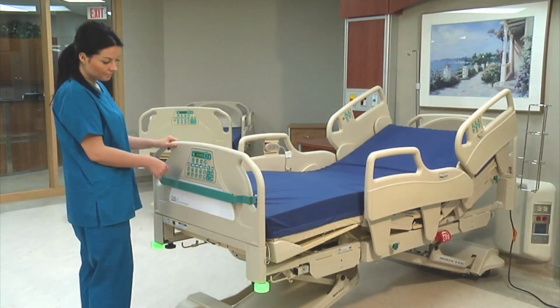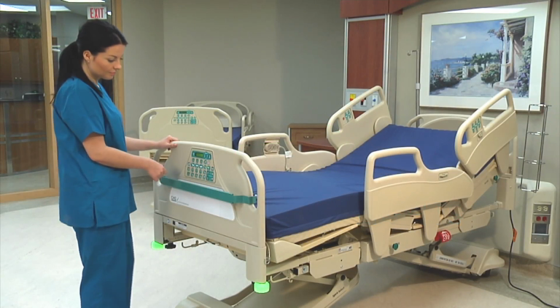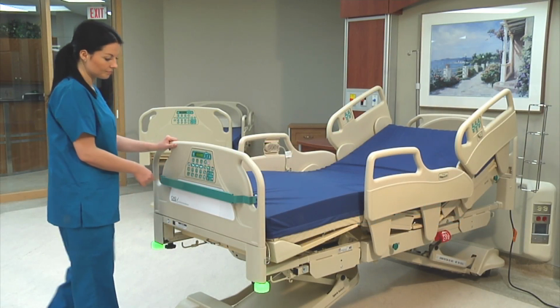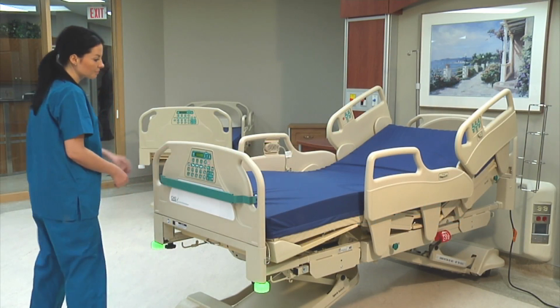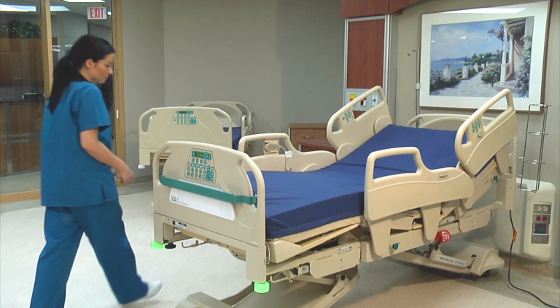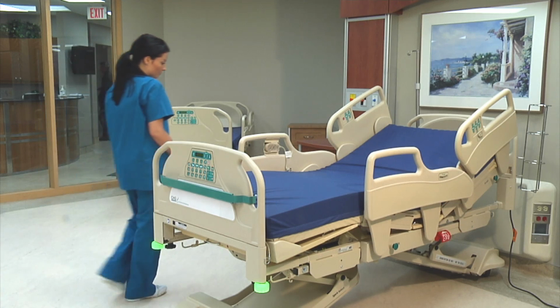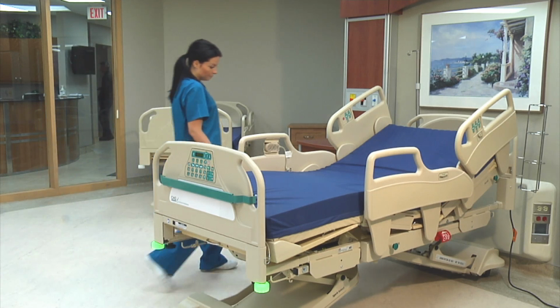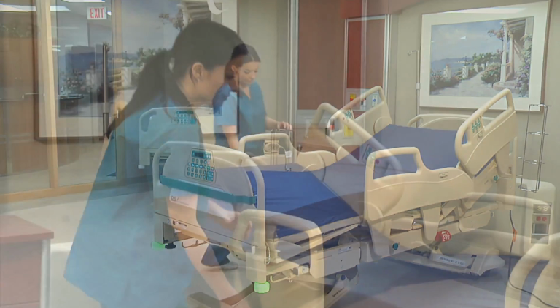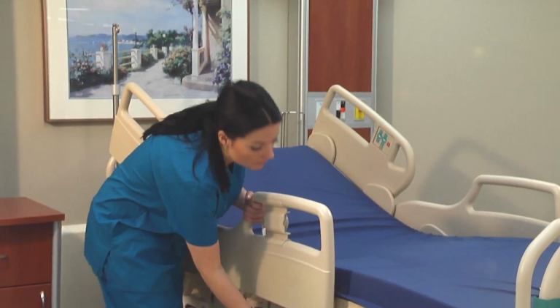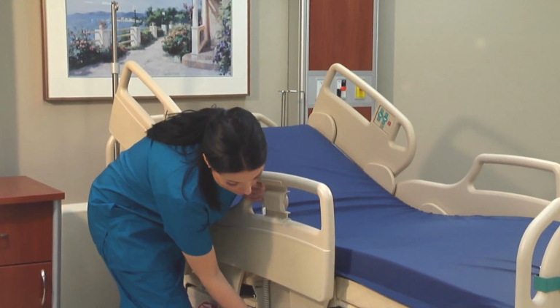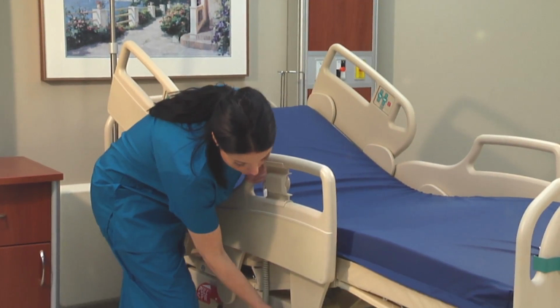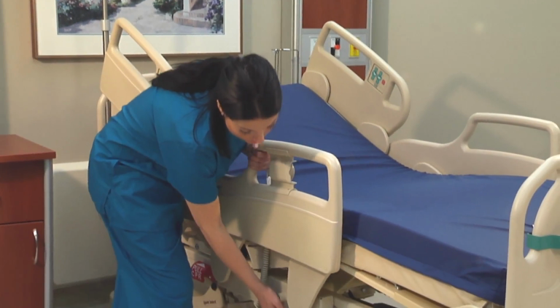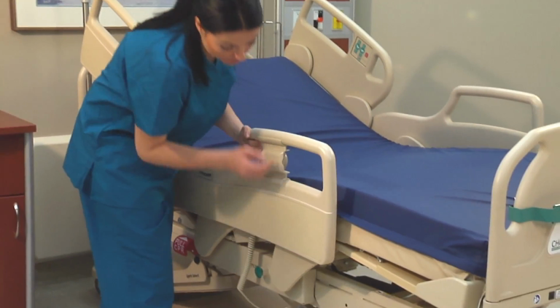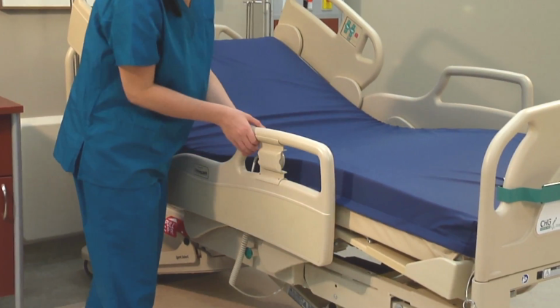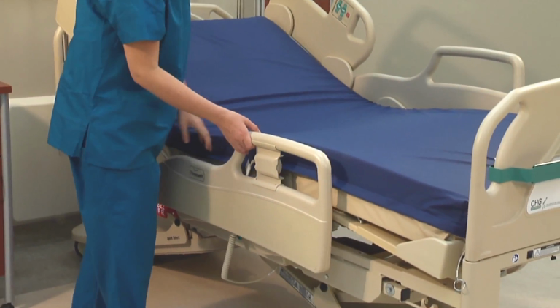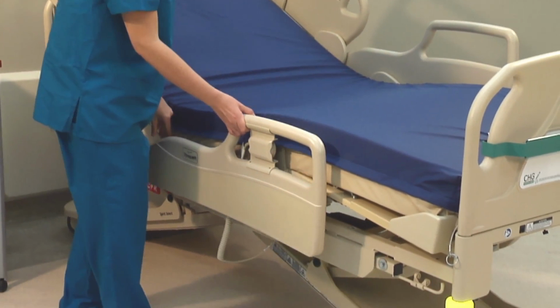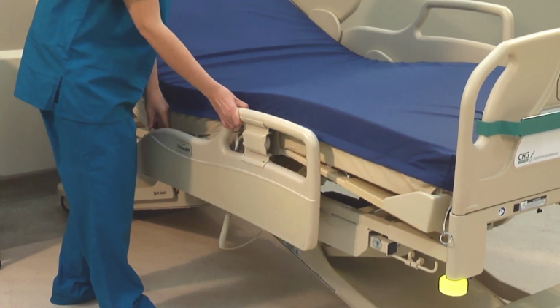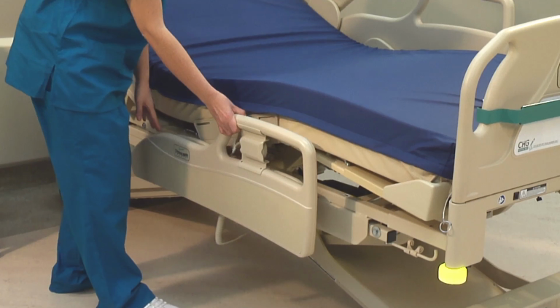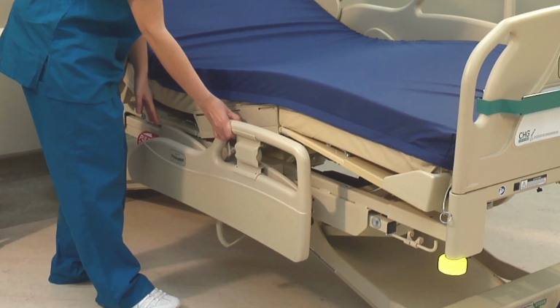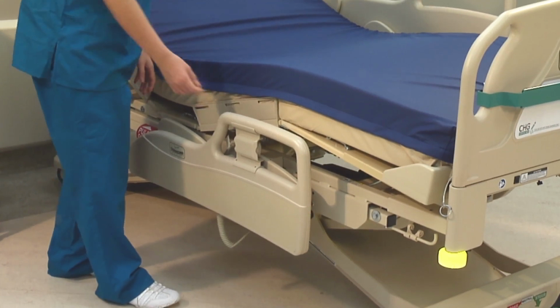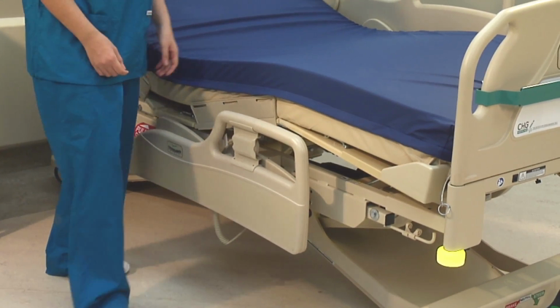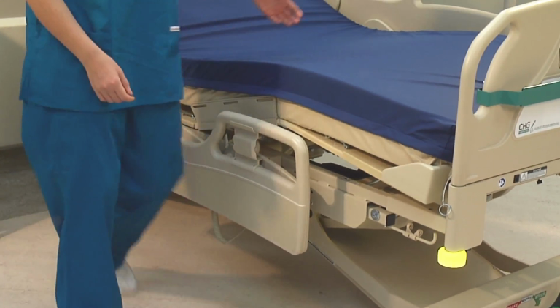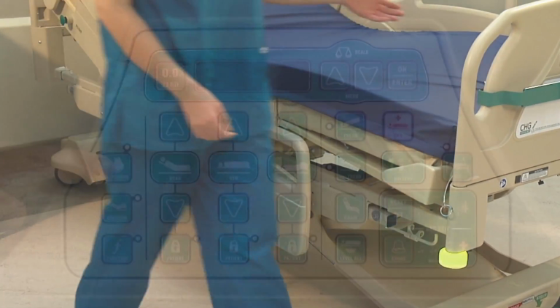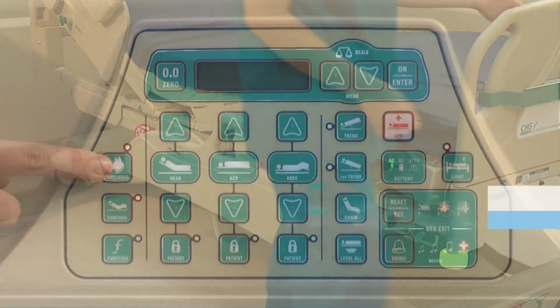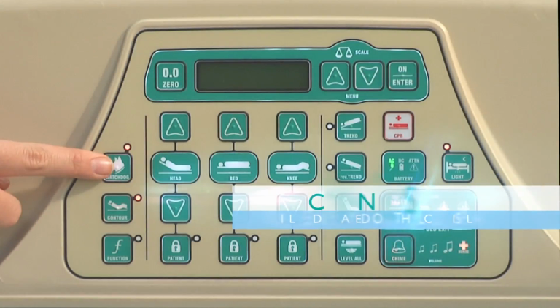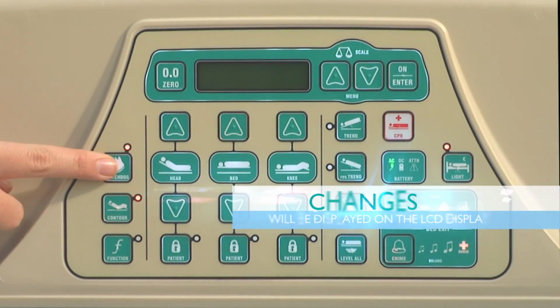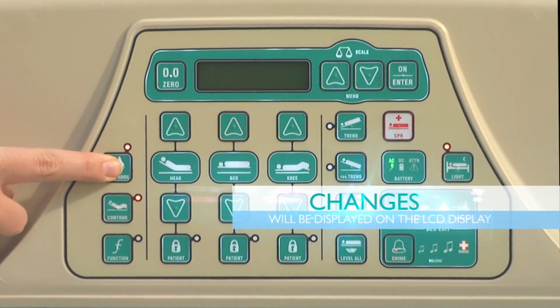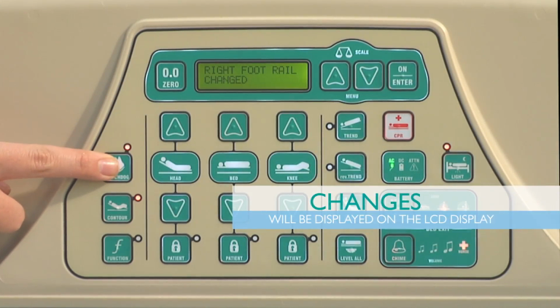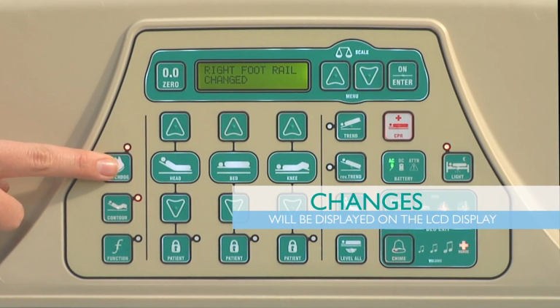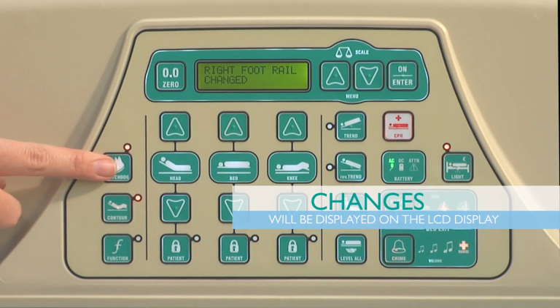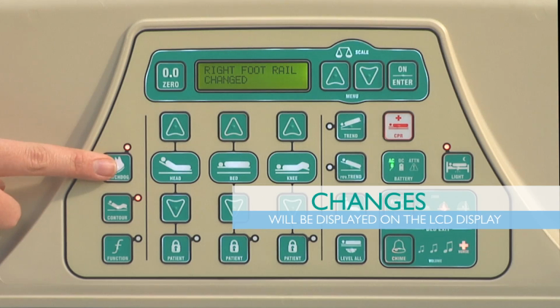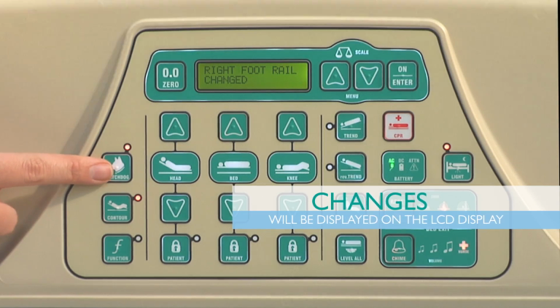Any change to the bed from this point forward will be indicated by the Watchdog lights turning yellow. To identify what has changed, press the Watchdog button. Changes will be displayed on the LCD display.